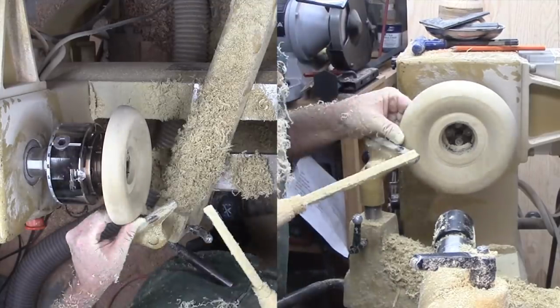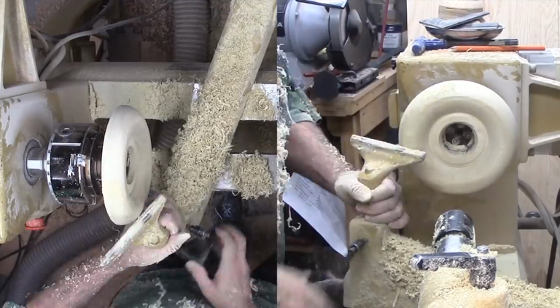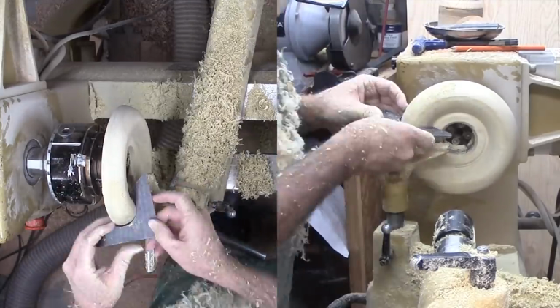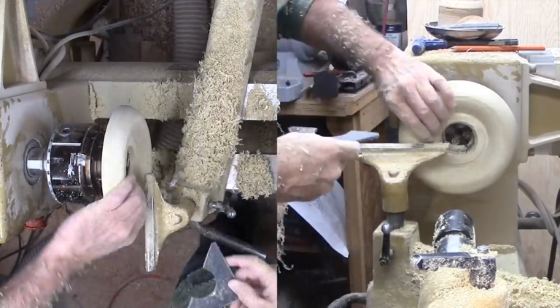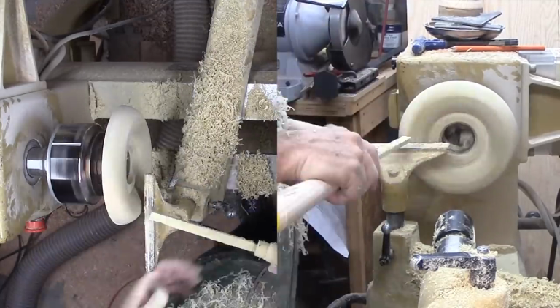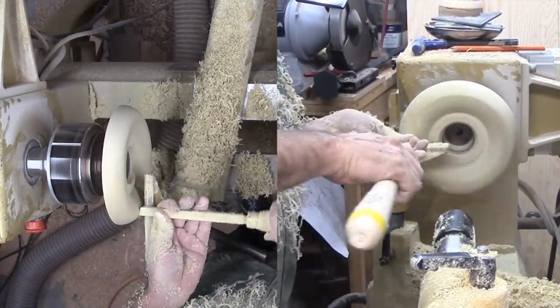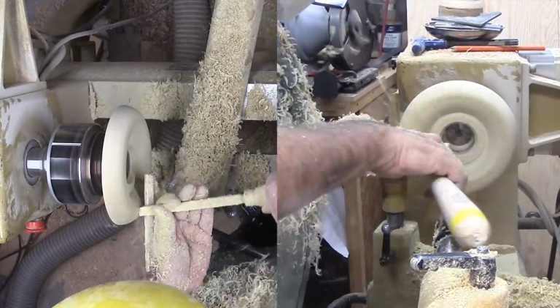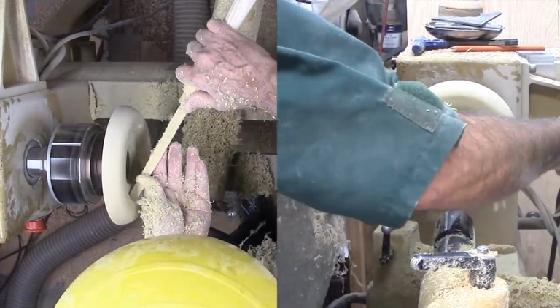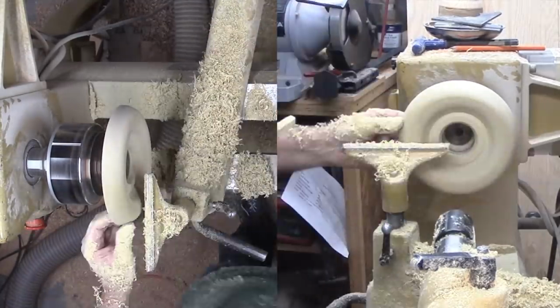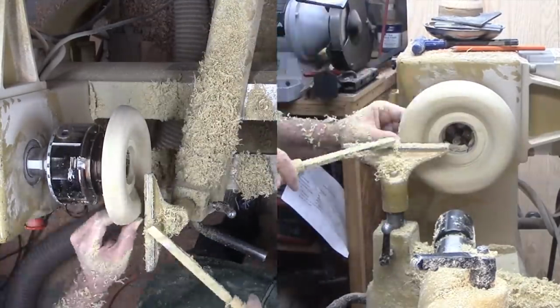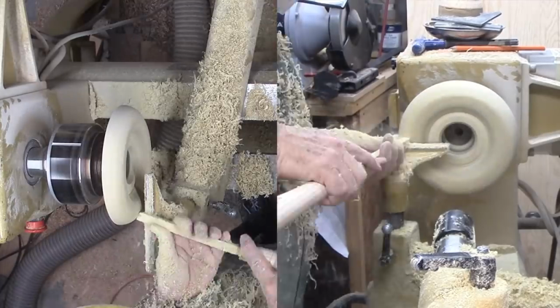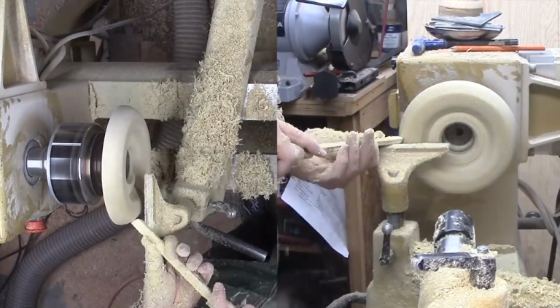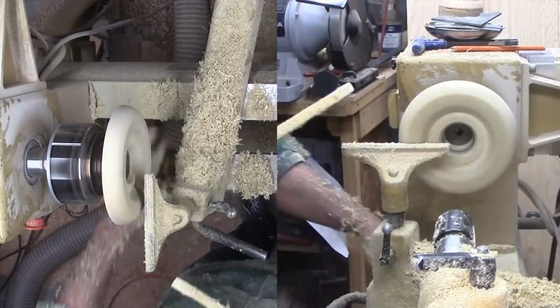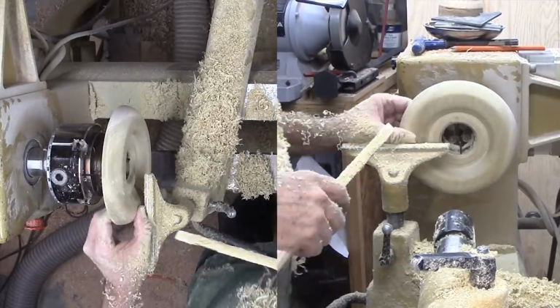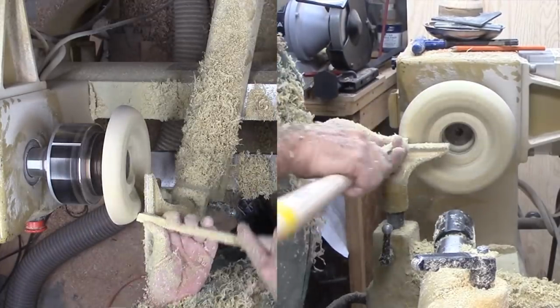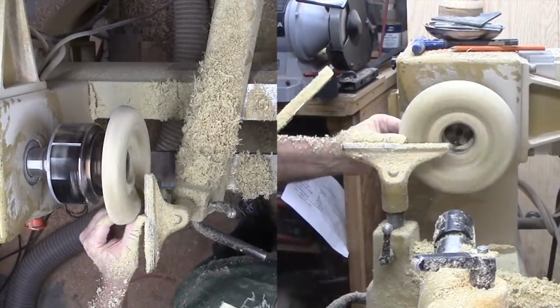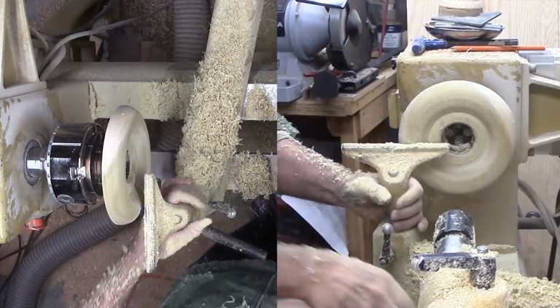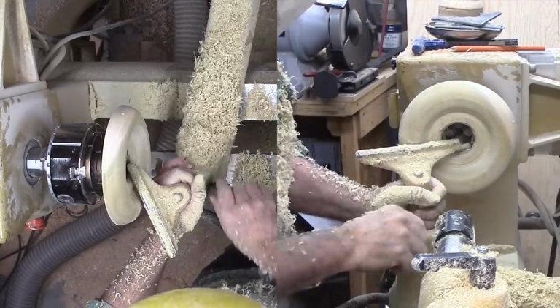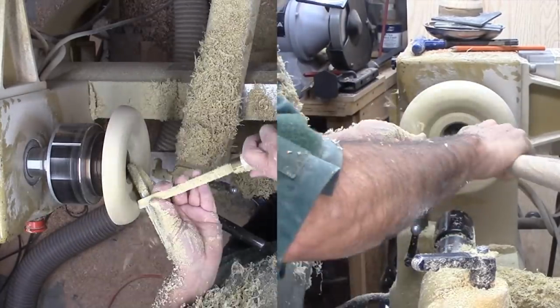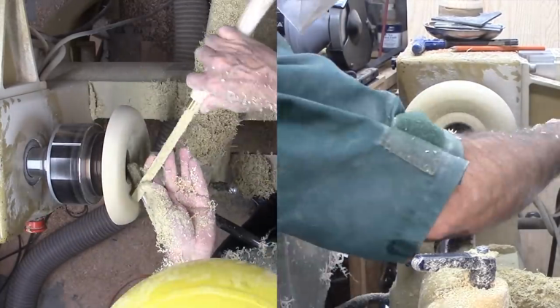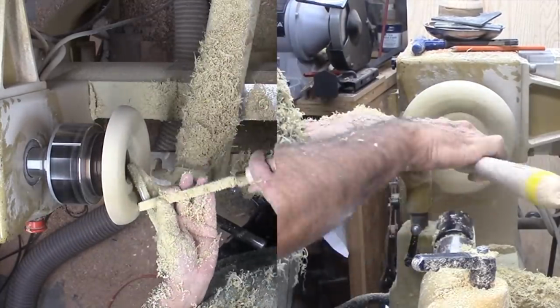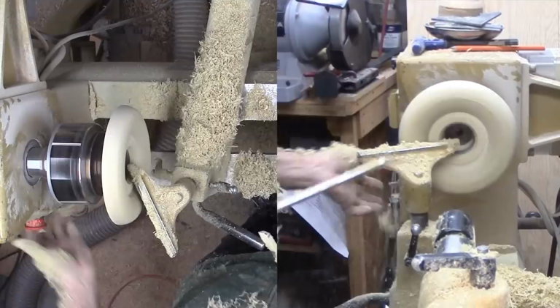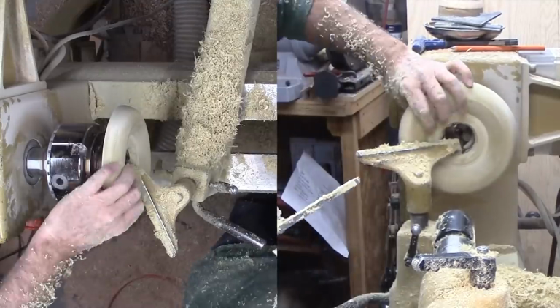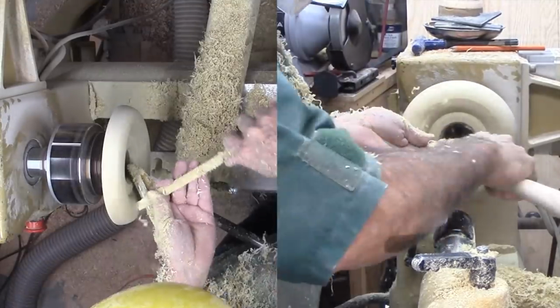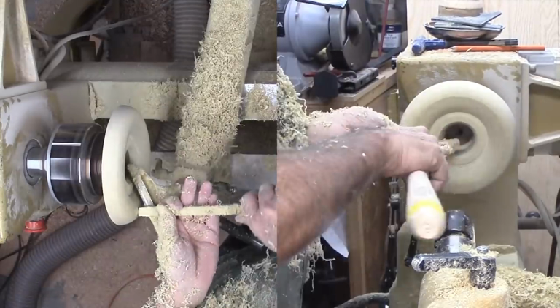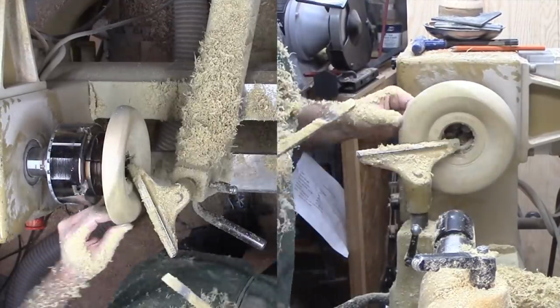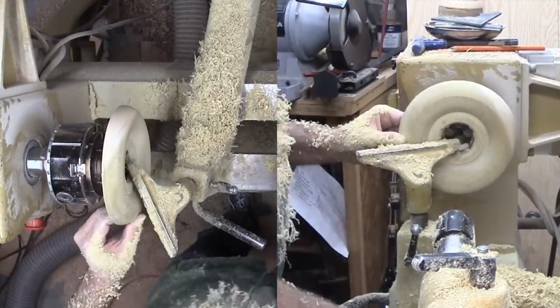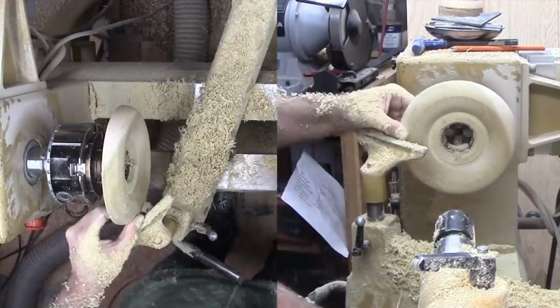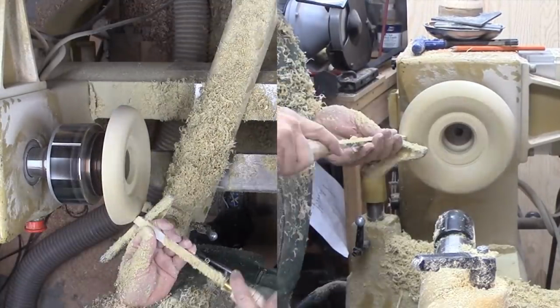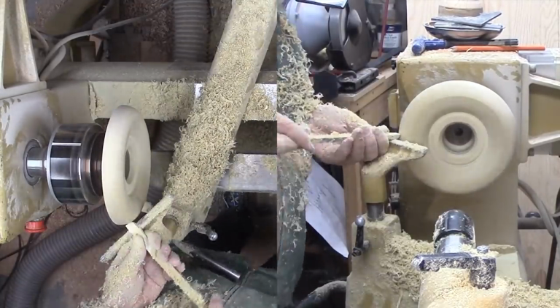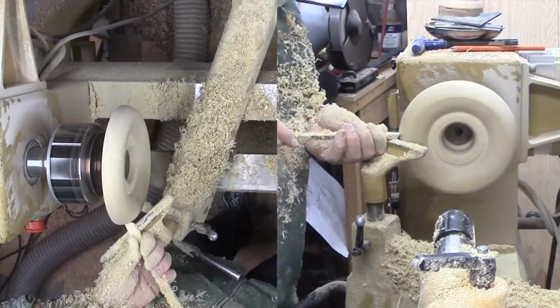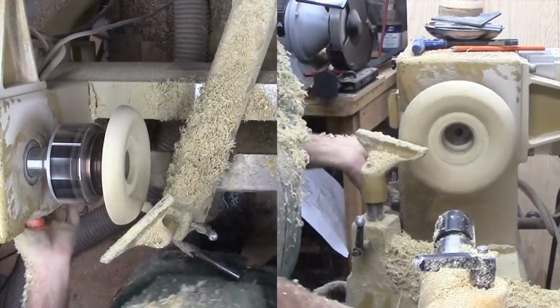I'm doing my best but I blow it. The walls toward the center are very thin. I'm continuing and will have to adjust for the offset.